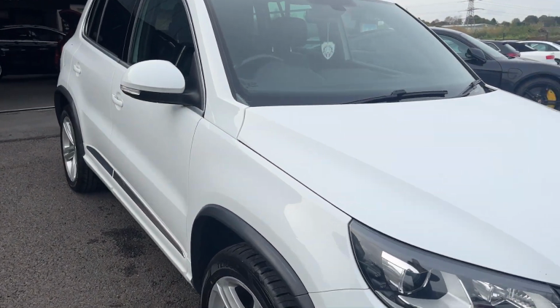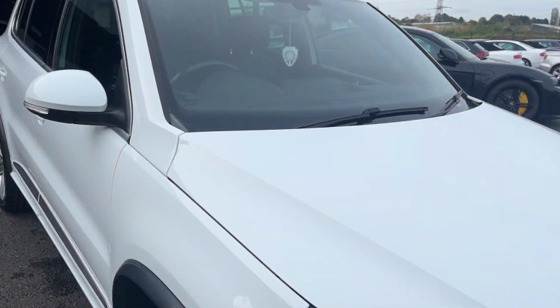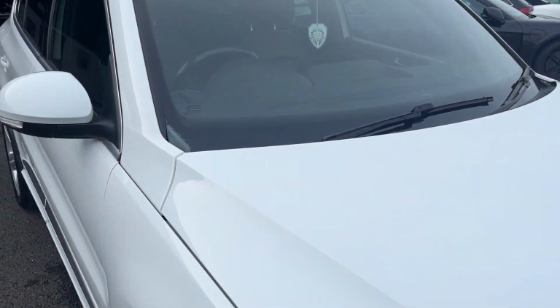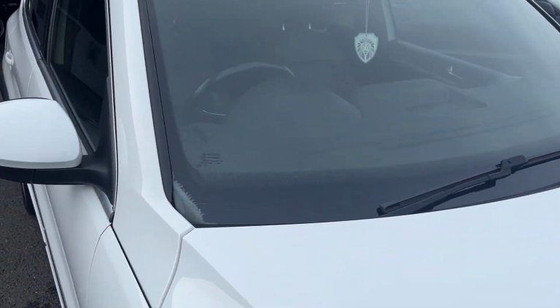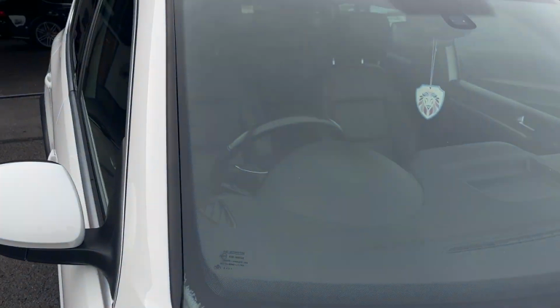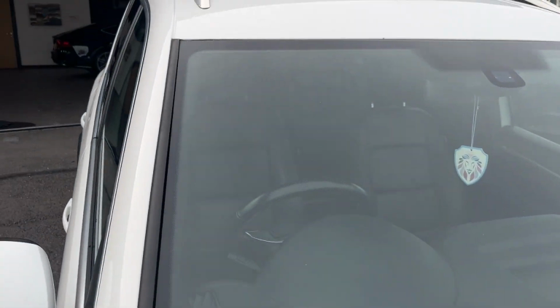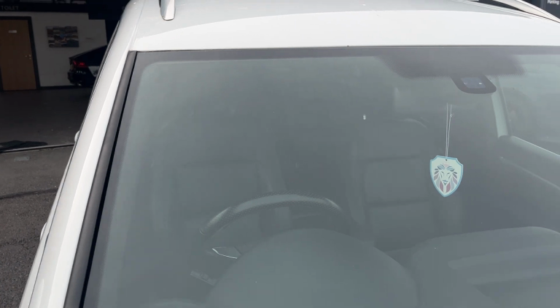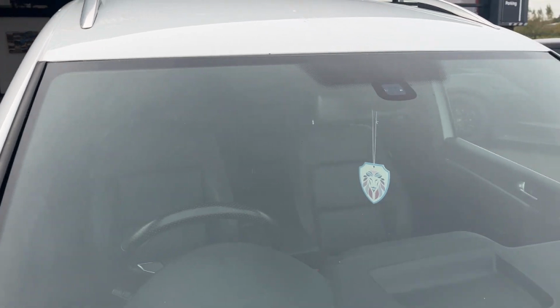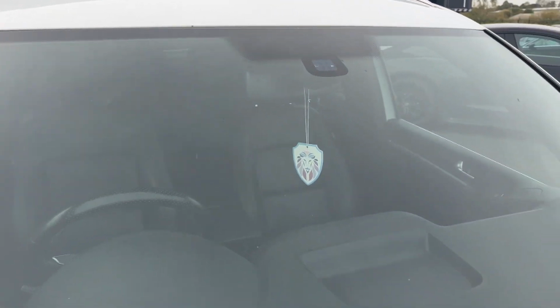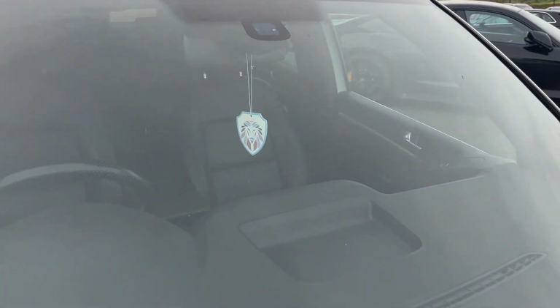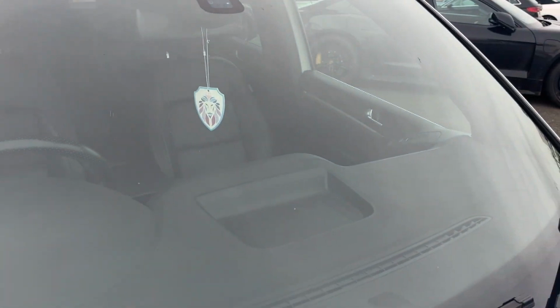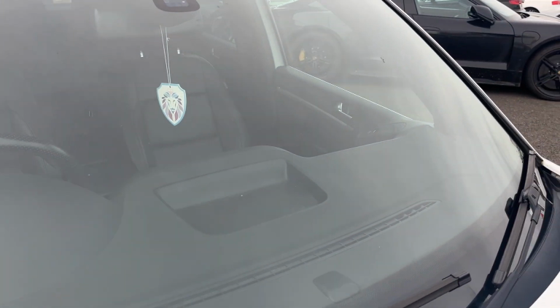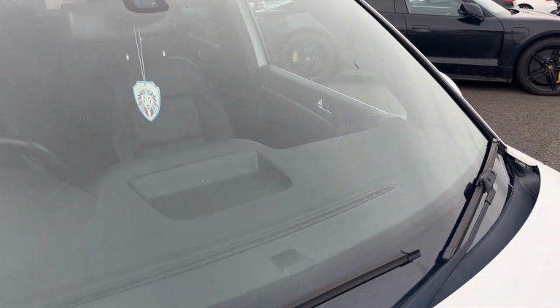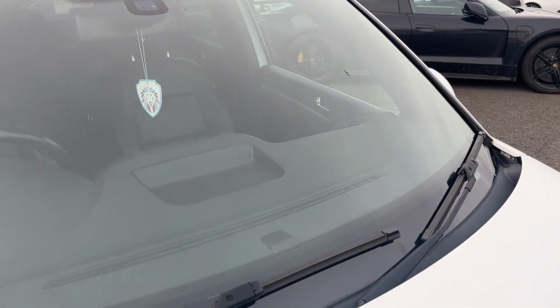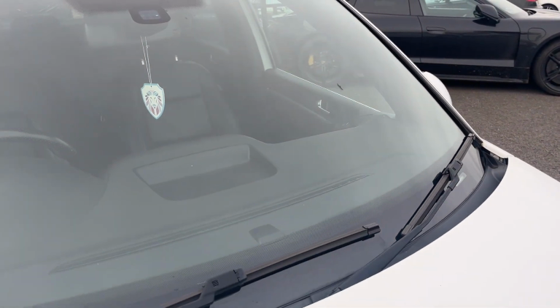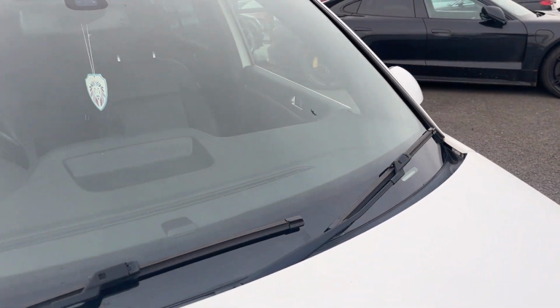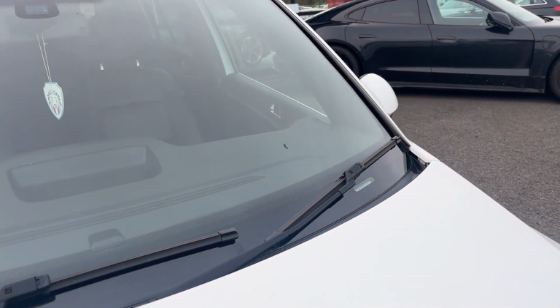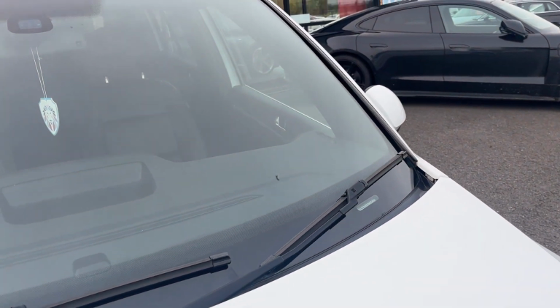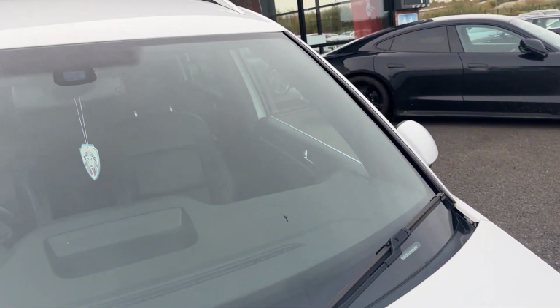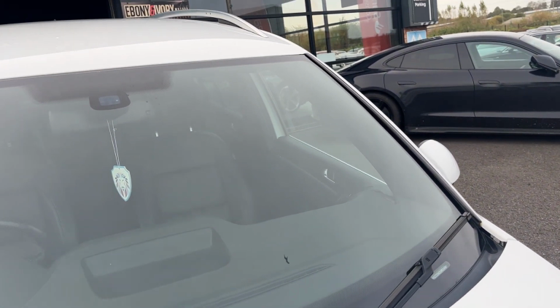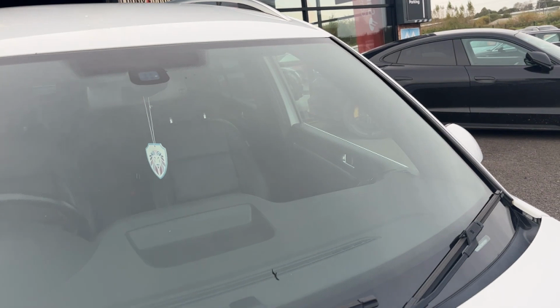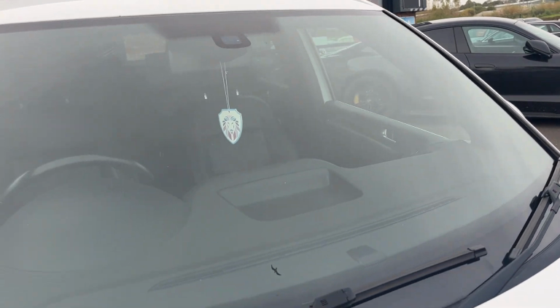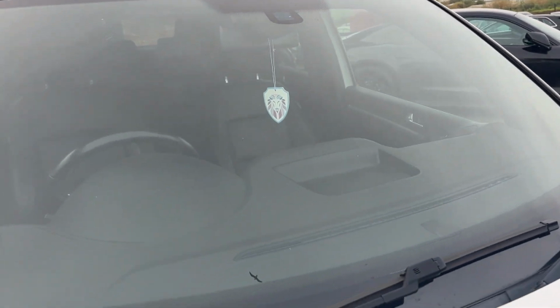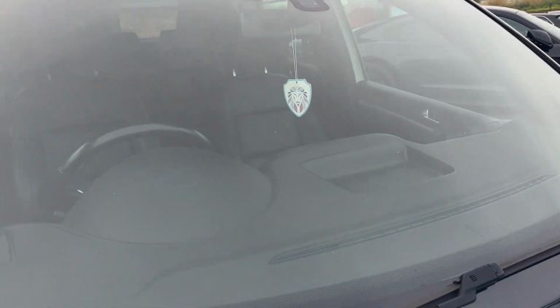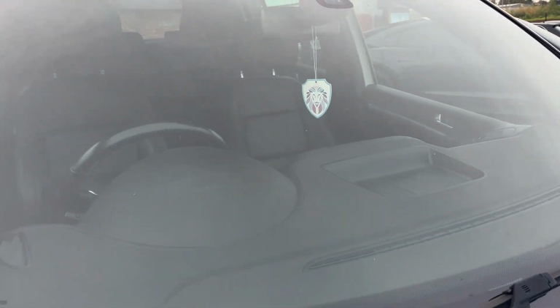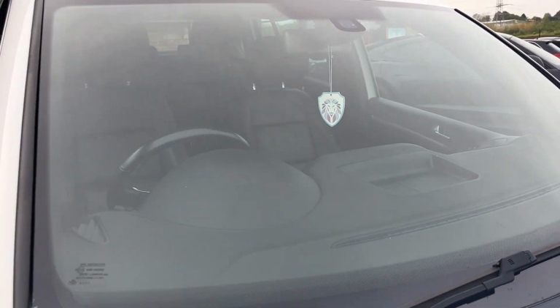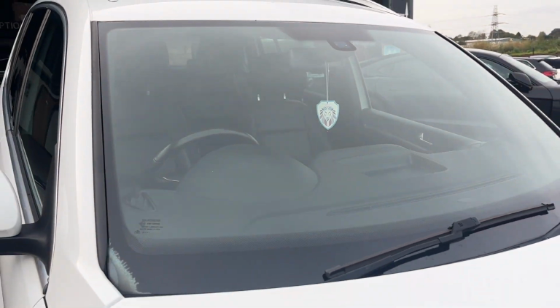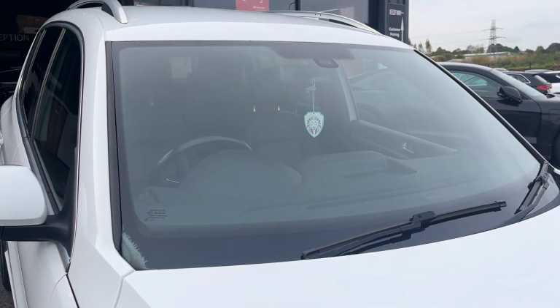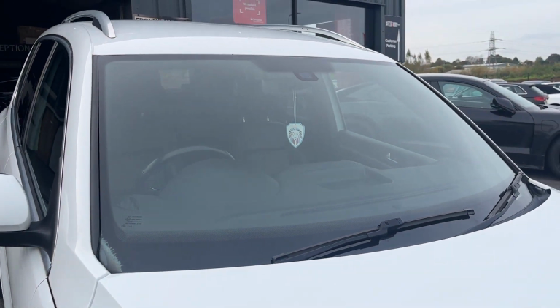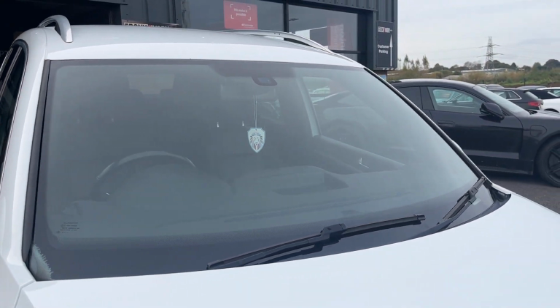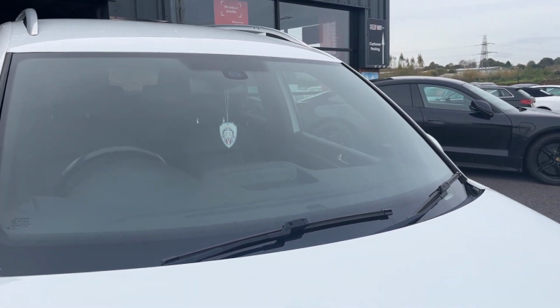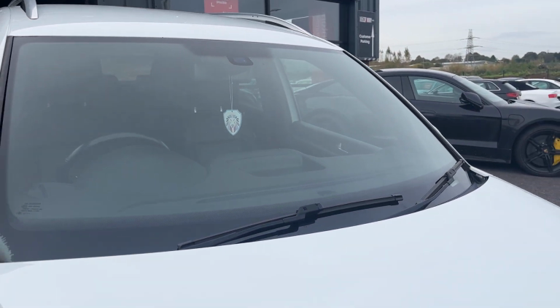Final thing to do before we make our way through the interior is check out the front screen. Doesn't appear to be any major damage, no chips, no cracks that I can see. A couple of light surface pepperings, but other than that, it does look in good condition.